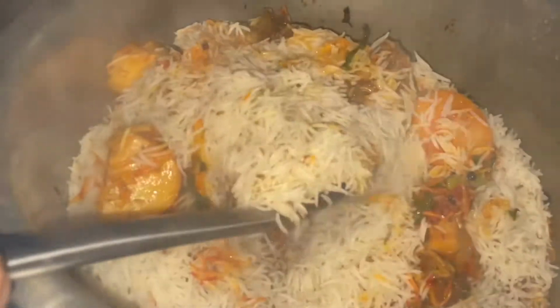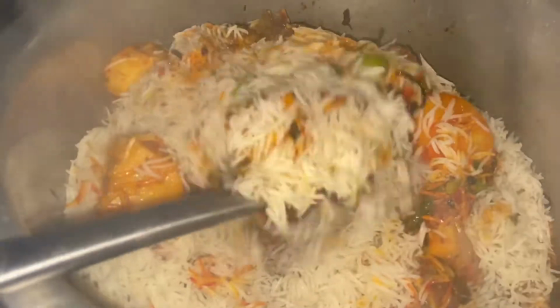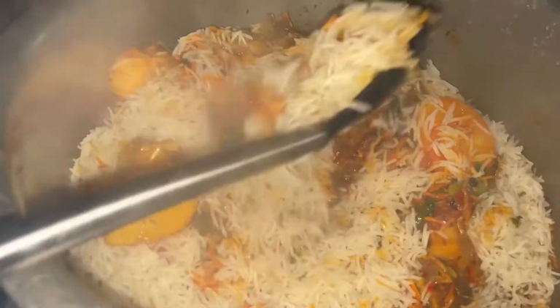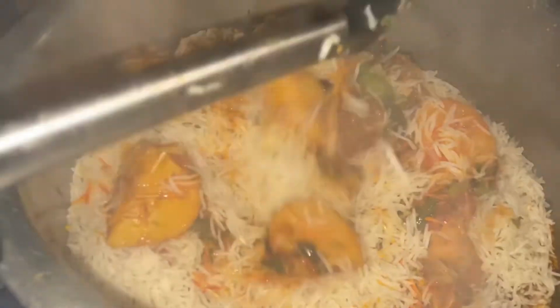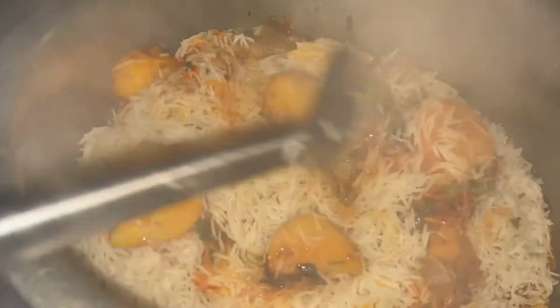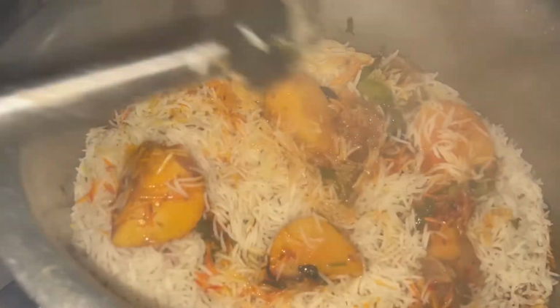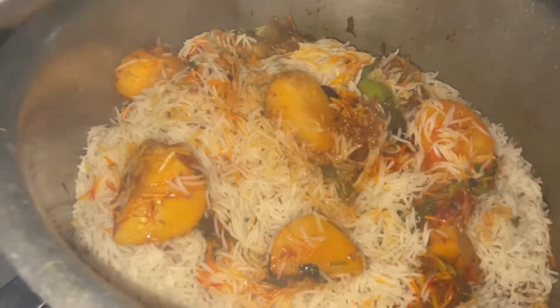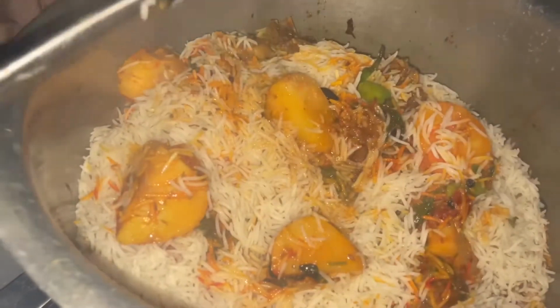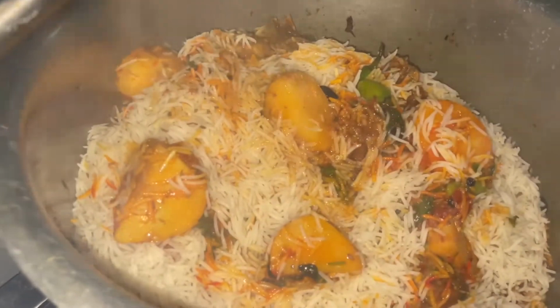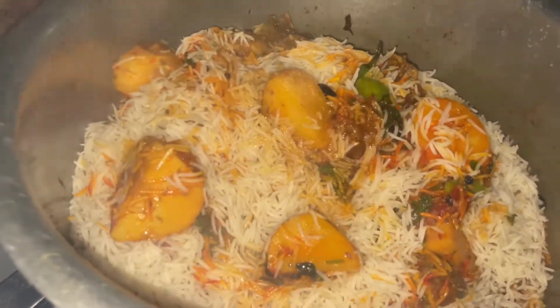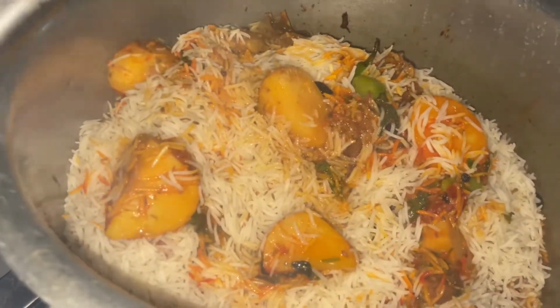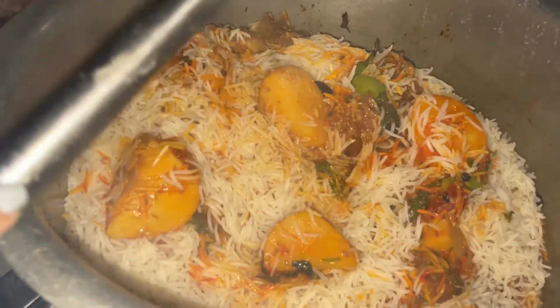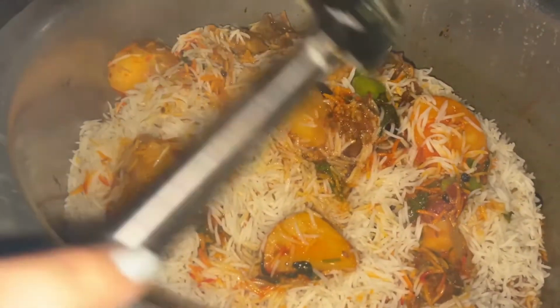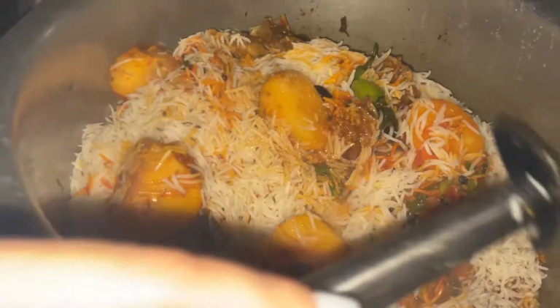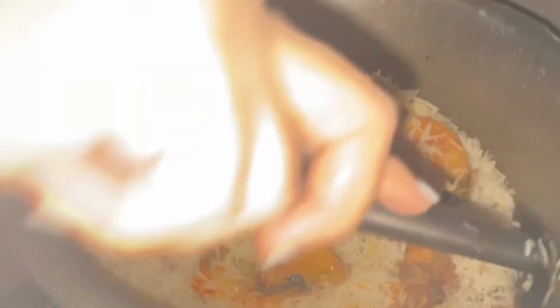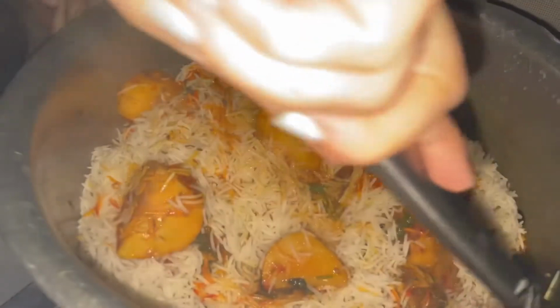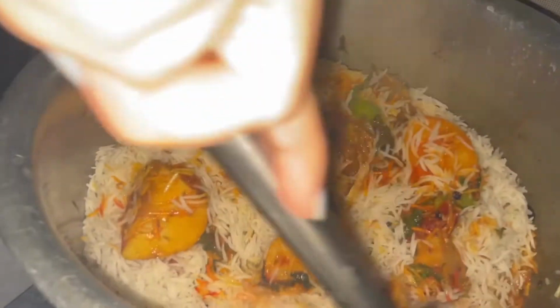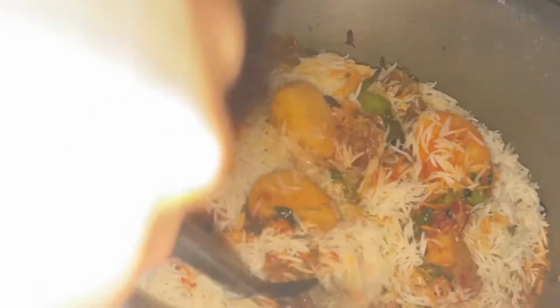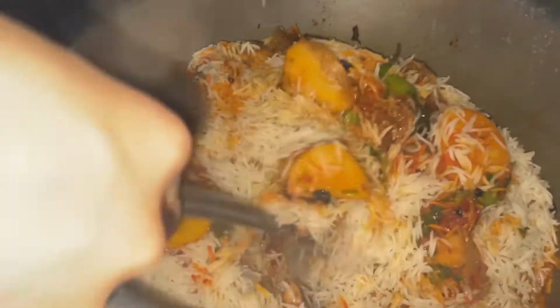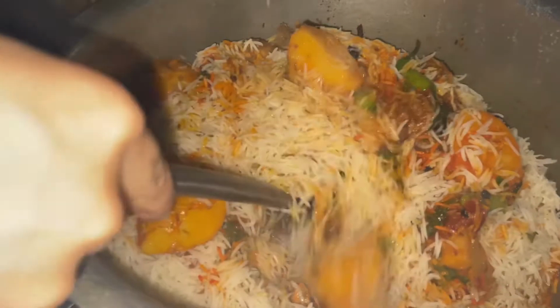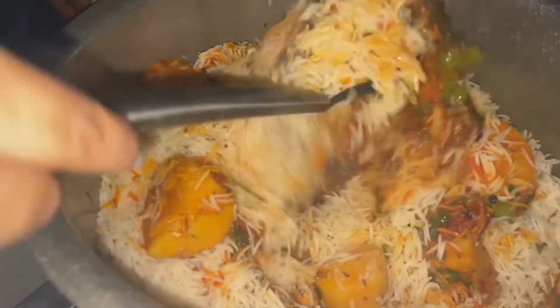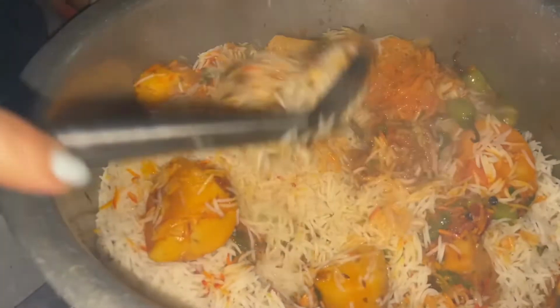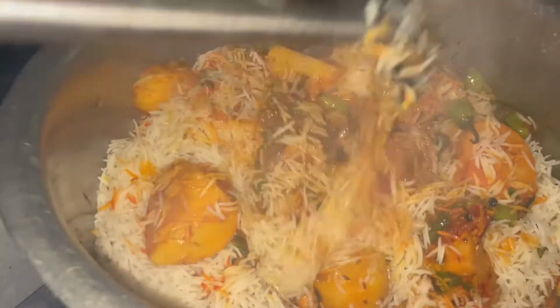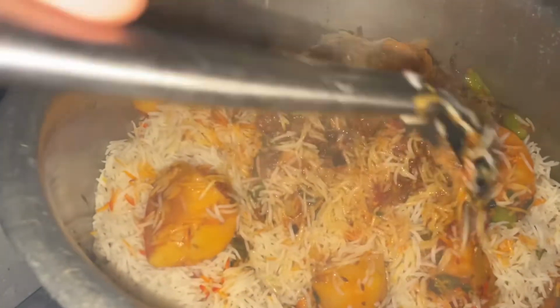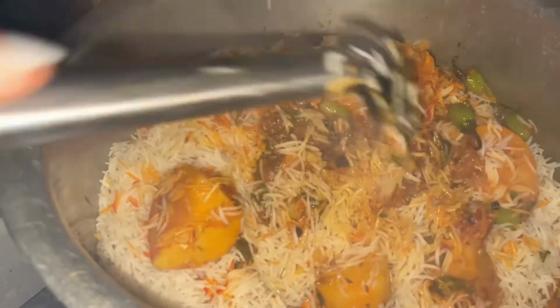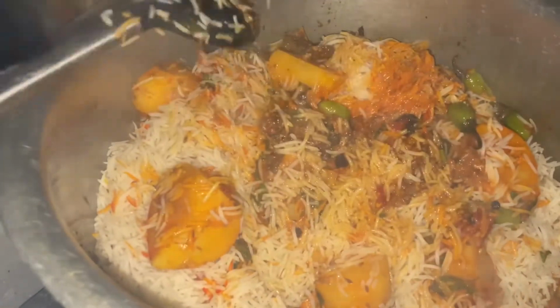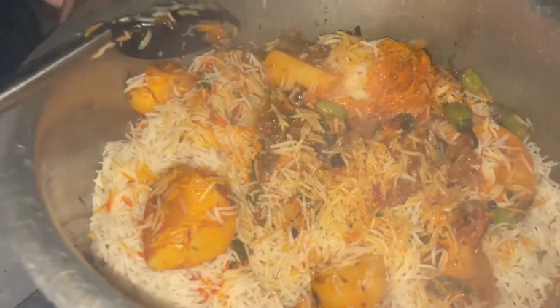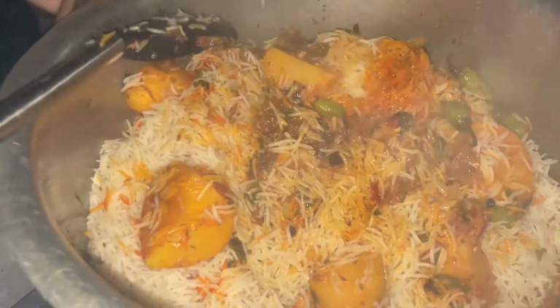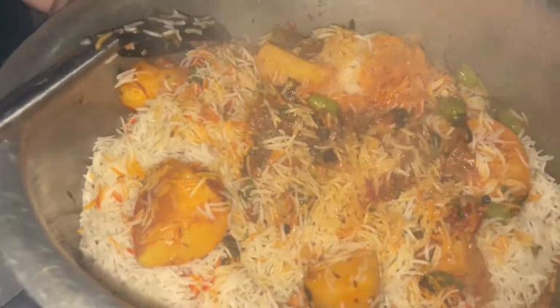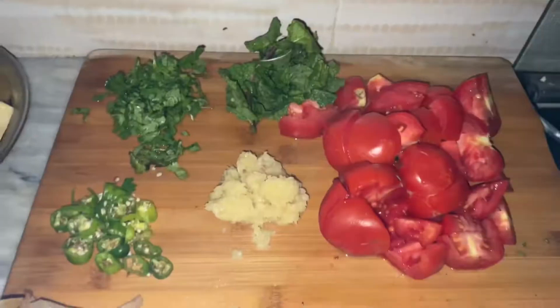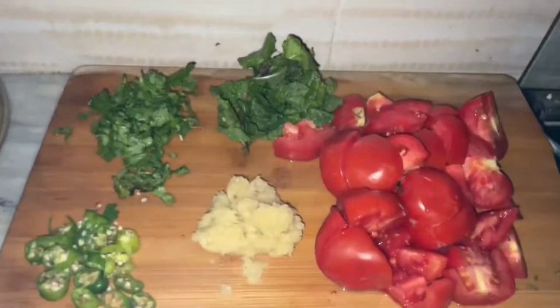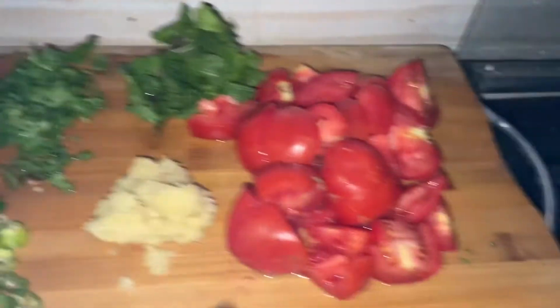I have added everything. This is a single pot biryani recipe. You need to add 2 or 3 ingredients. I have mixed everything and I have not done anything yet.